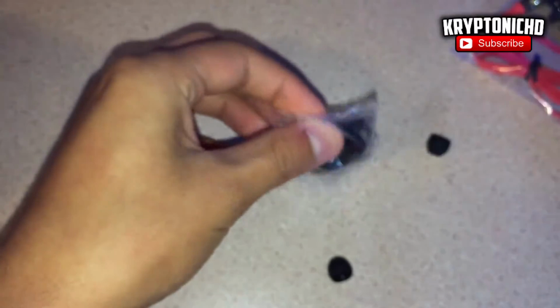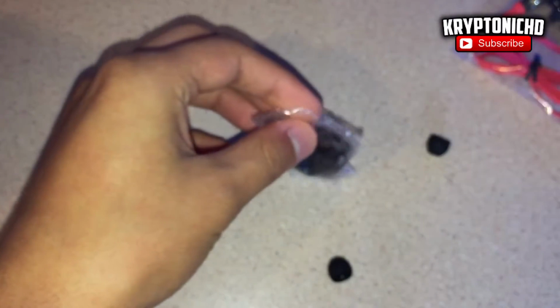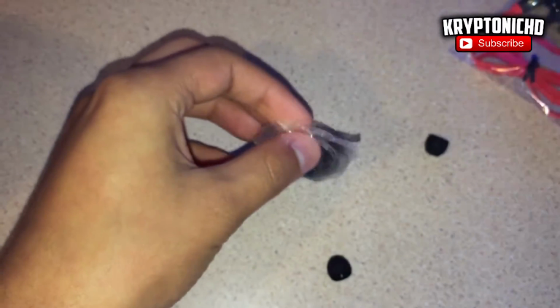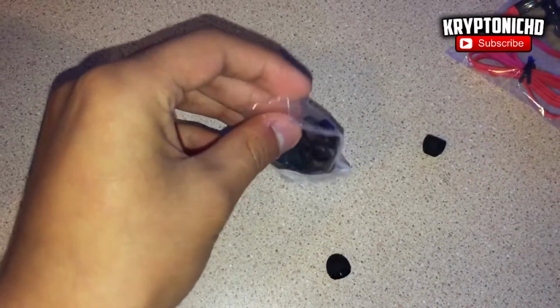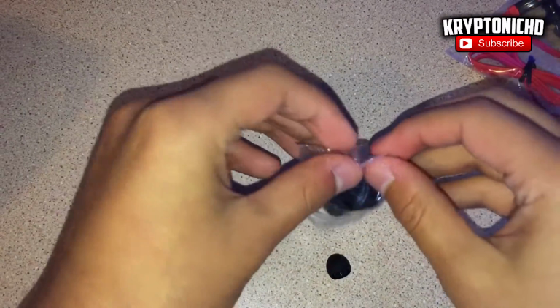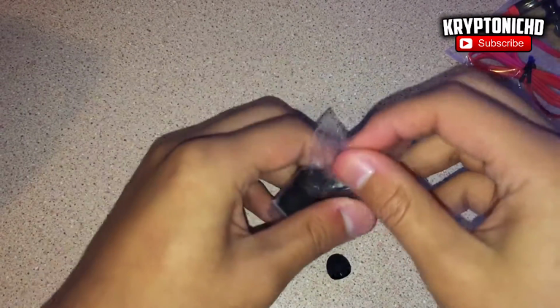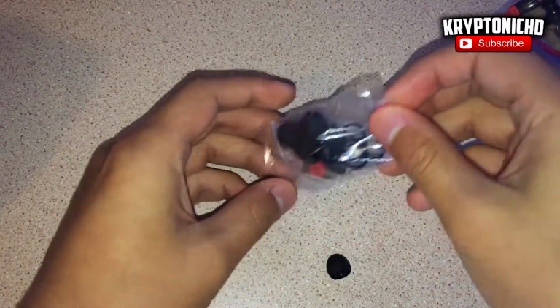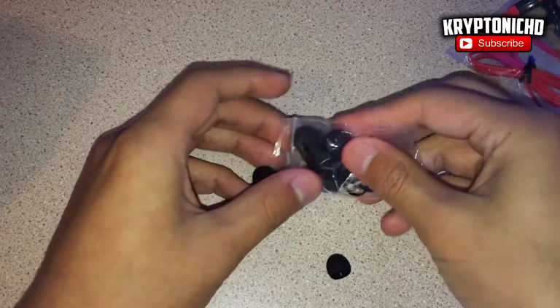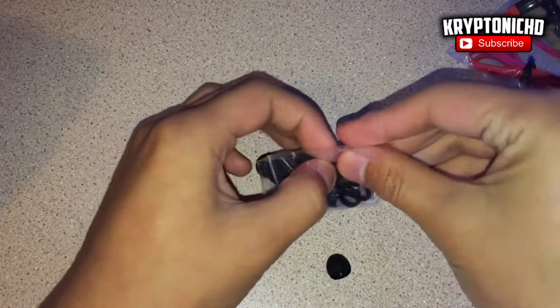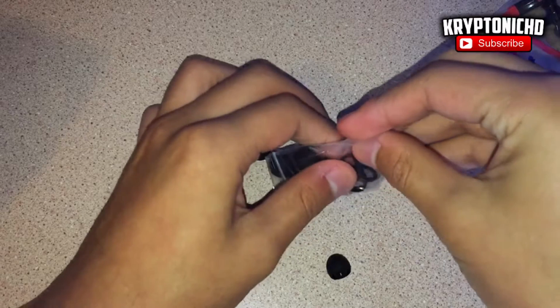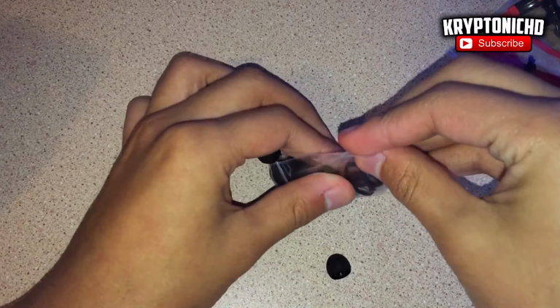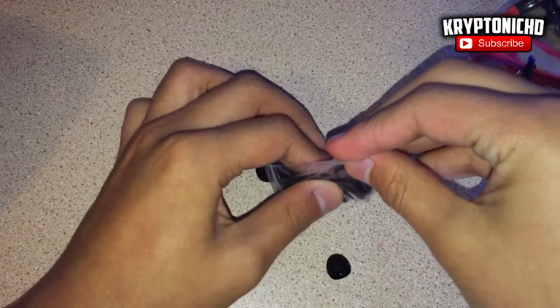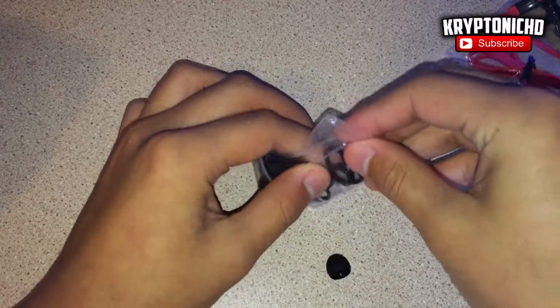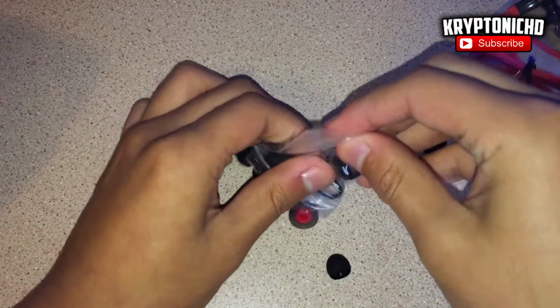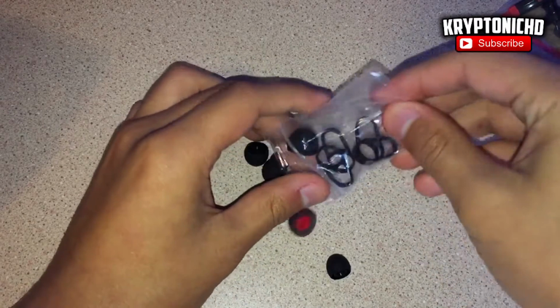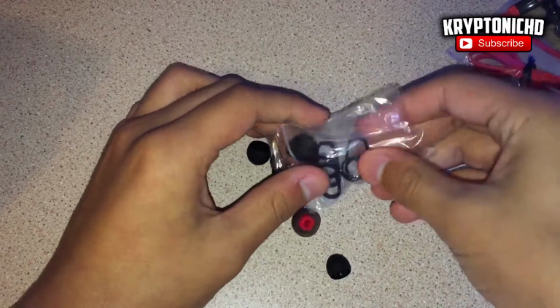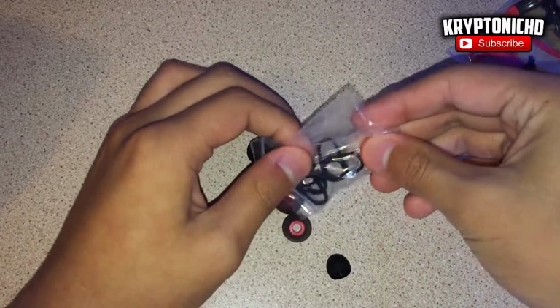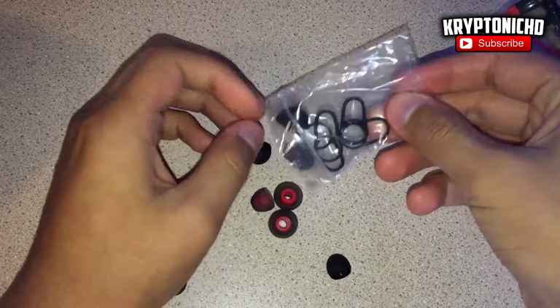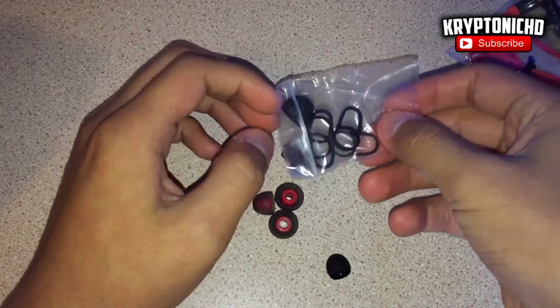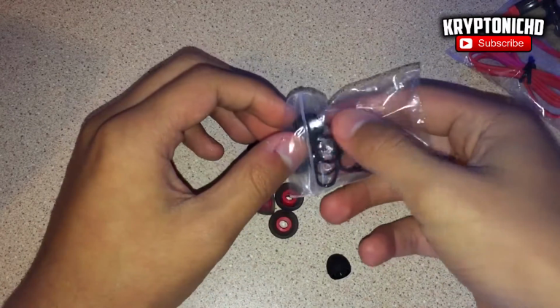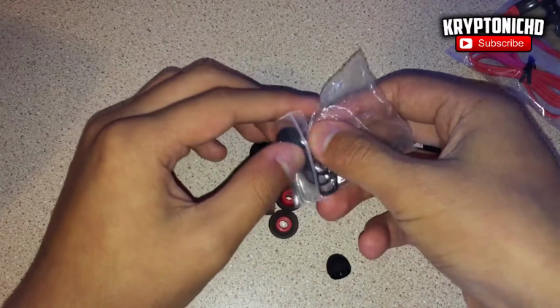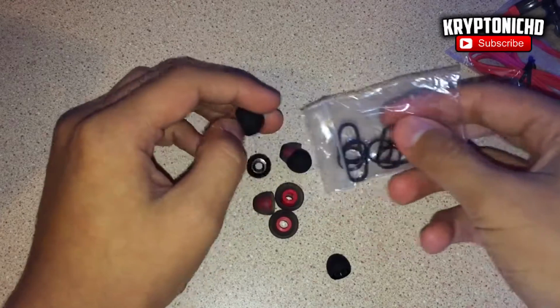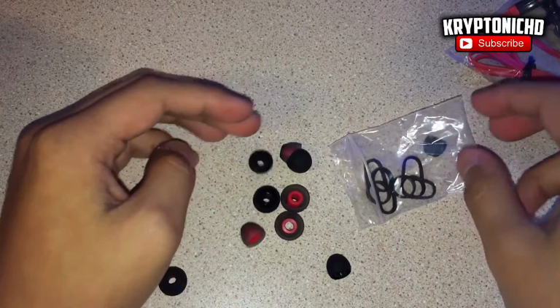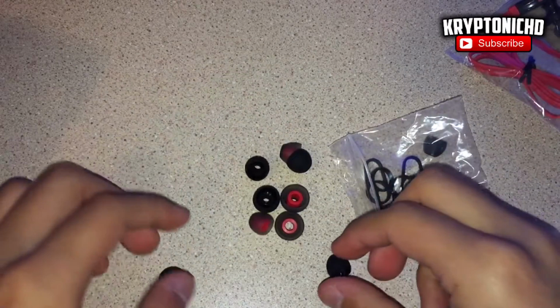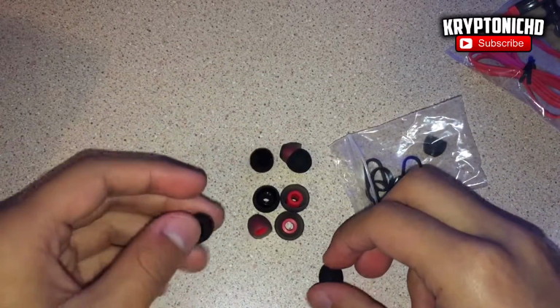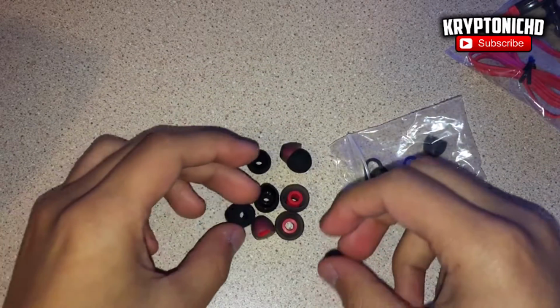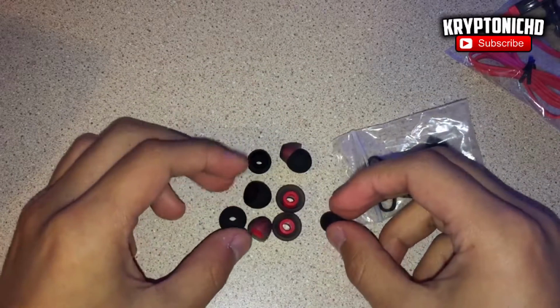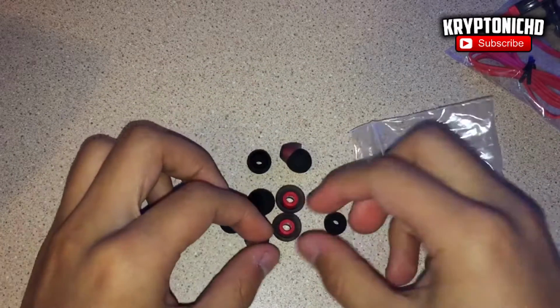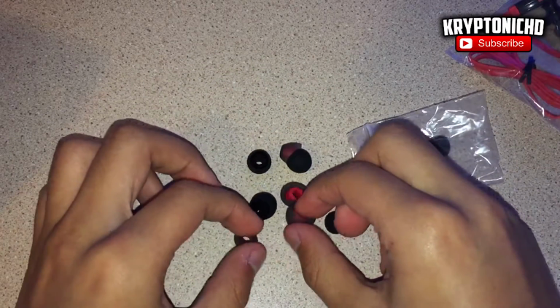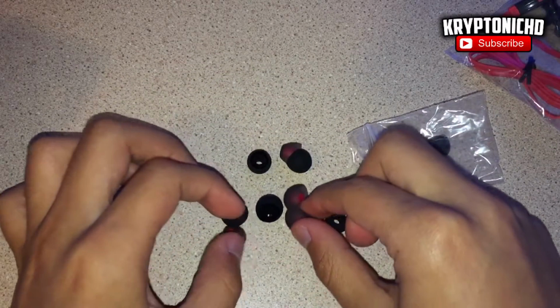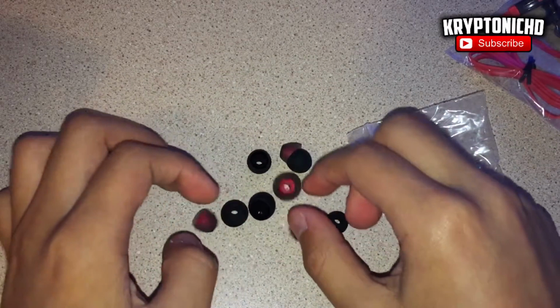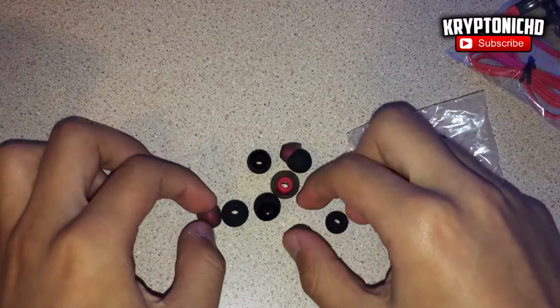You guys can check their reviews and stuff like that on your own just to see other people's opinions, not just mine. The way it works is pretty simple — it works from the right side earbud. There's one big button and it charges like any other Bluetooth headset.